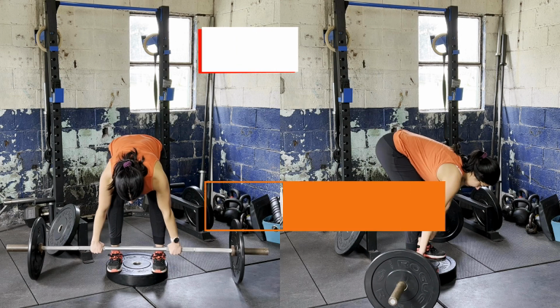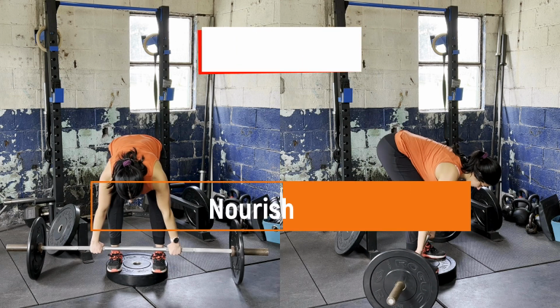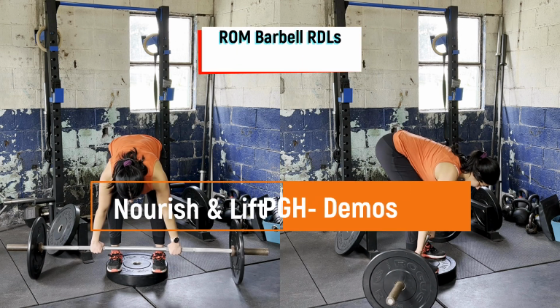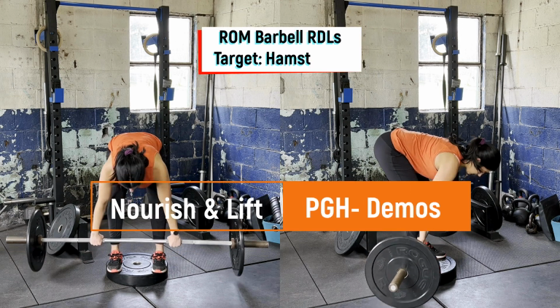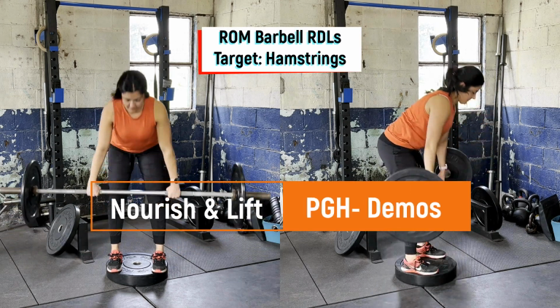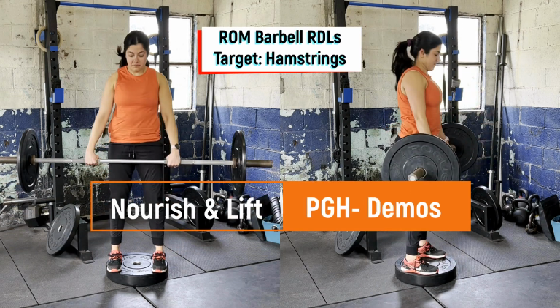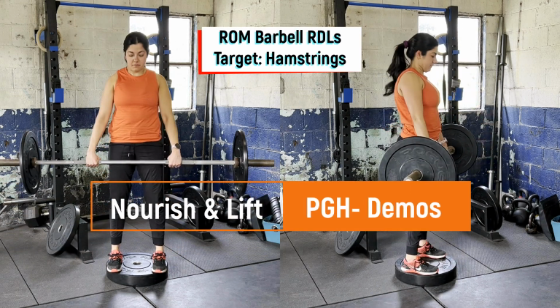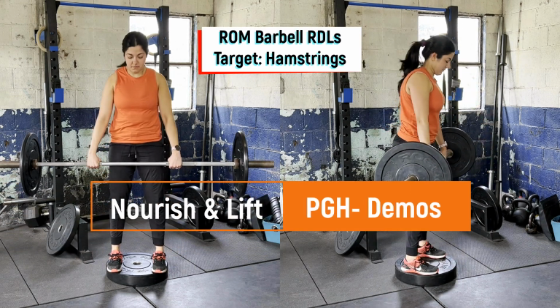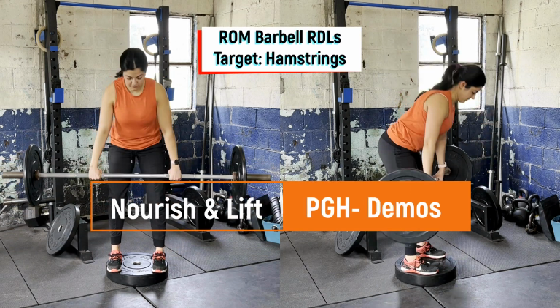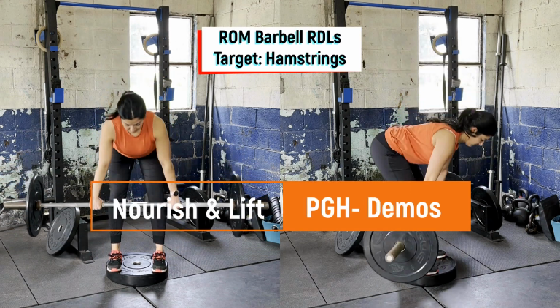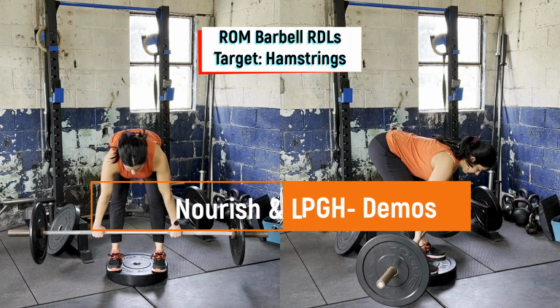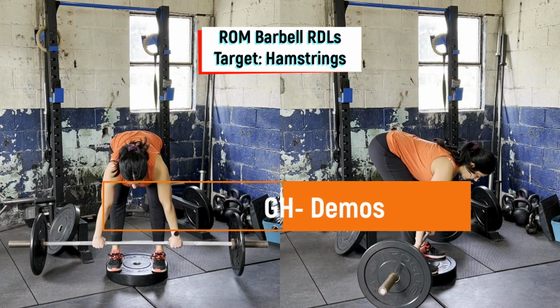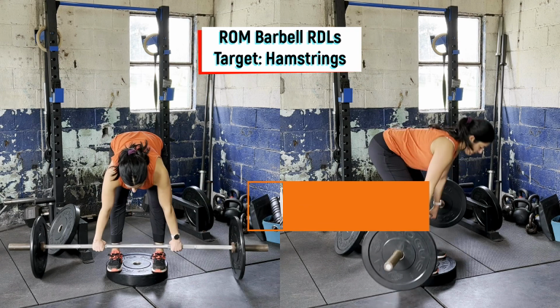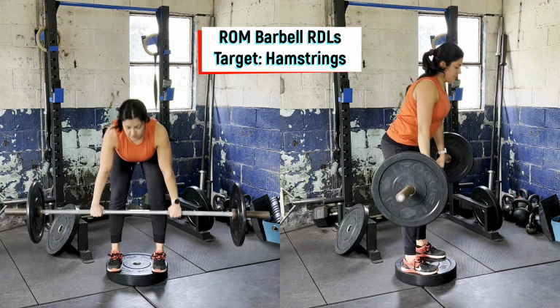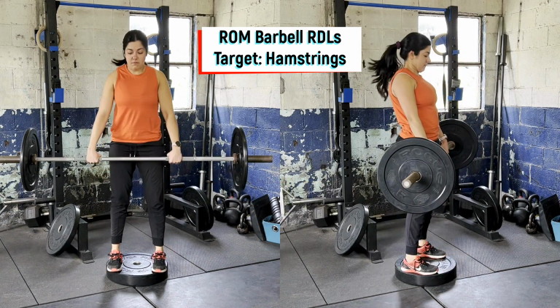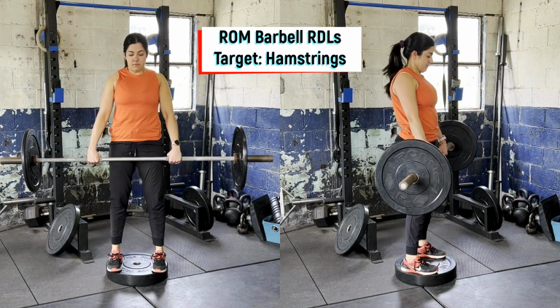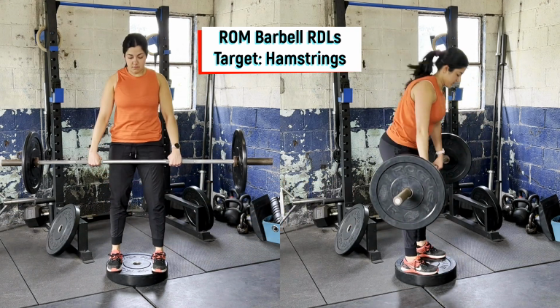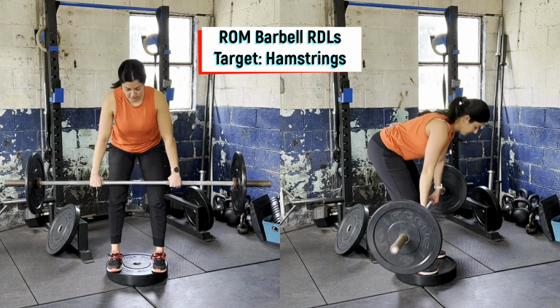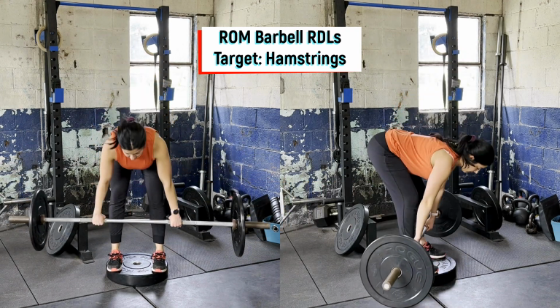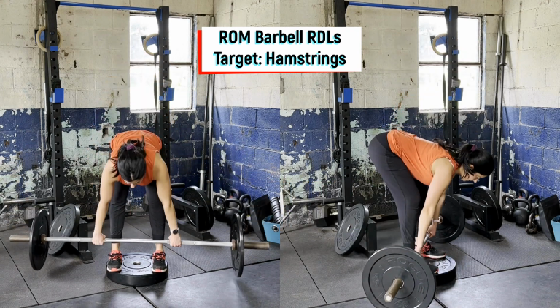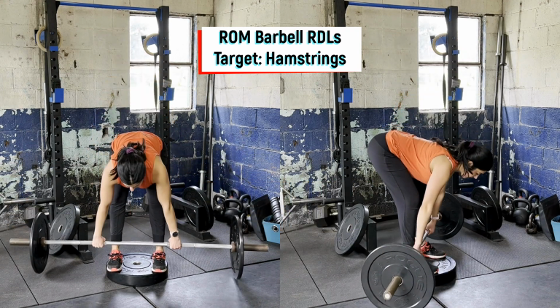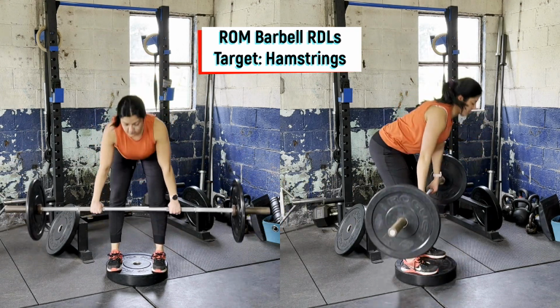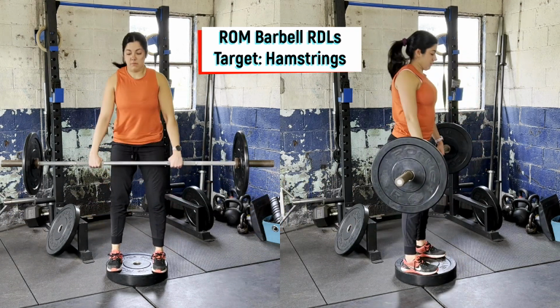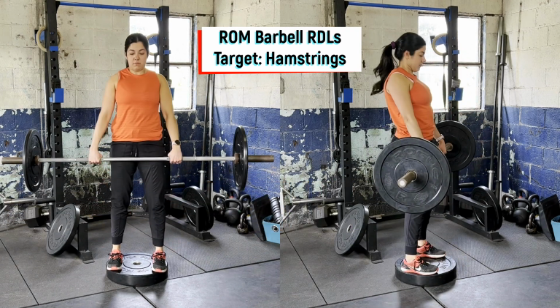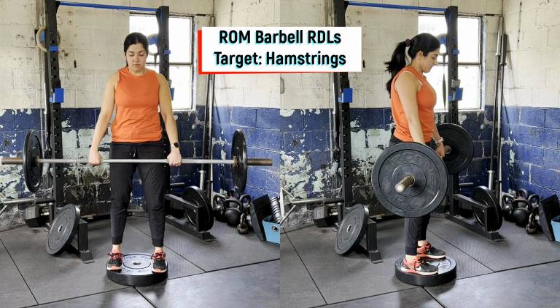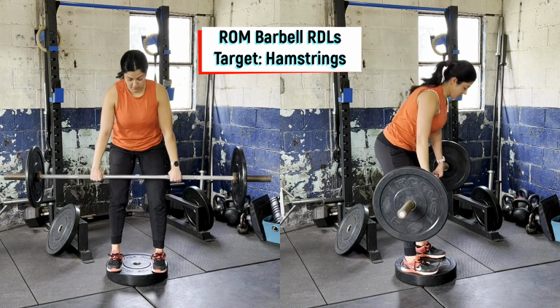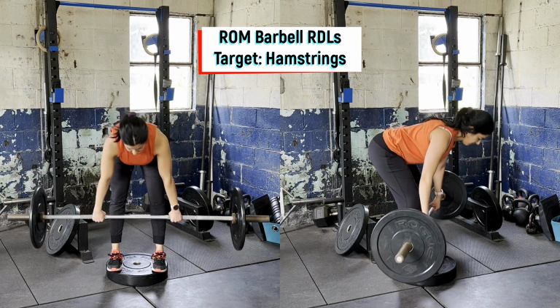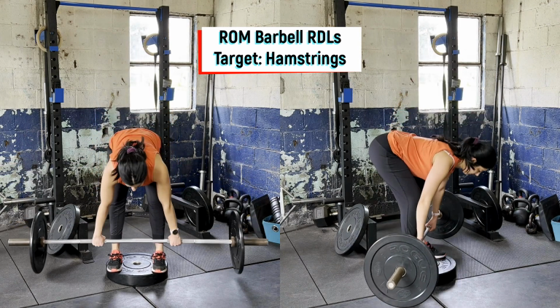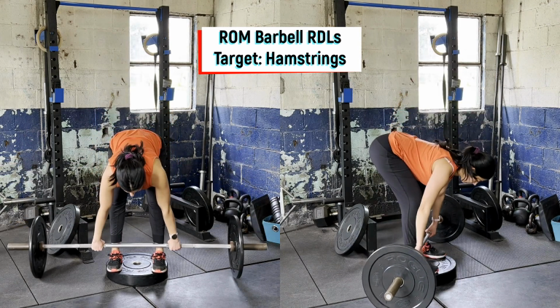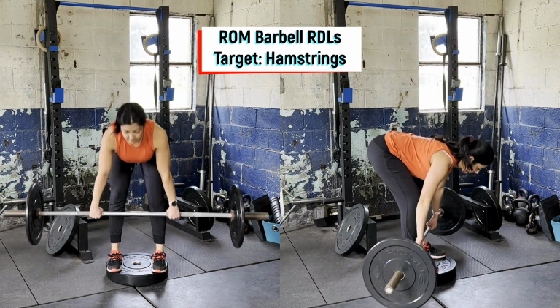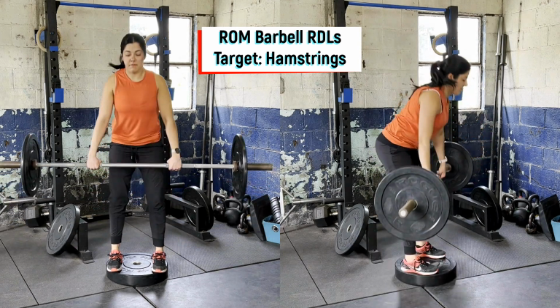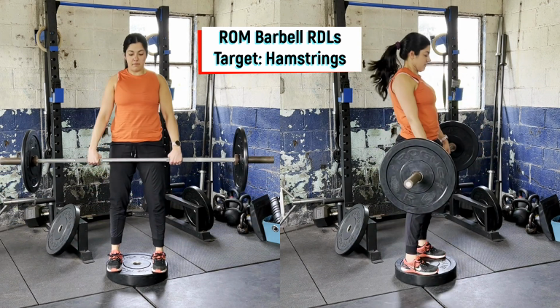Start standing up tall on a plate with feet underneath the hips and hands on the barbell in the deadlift position. From here, pulling the shoulders back, squeezing the lats with a soft bend in the knees, pushing the floor to stand up tall, squeezing the glutes until hips are fully open.